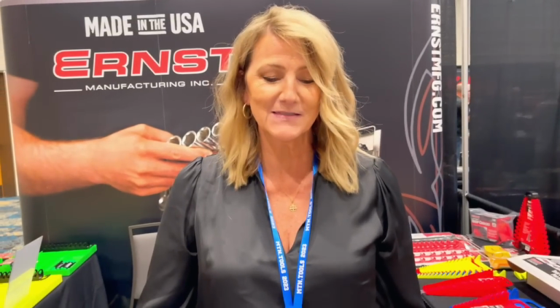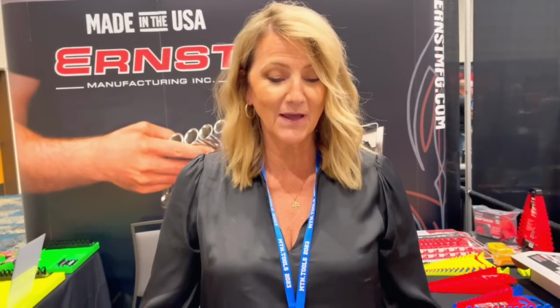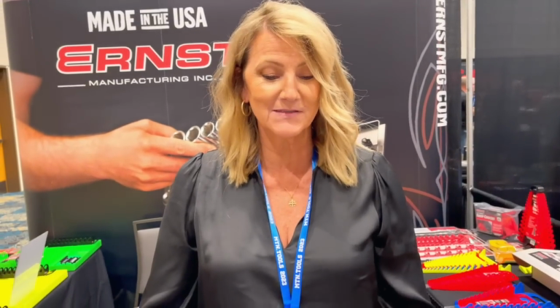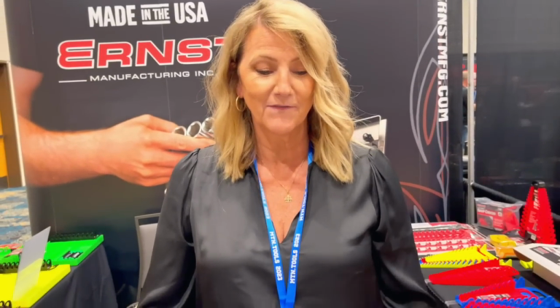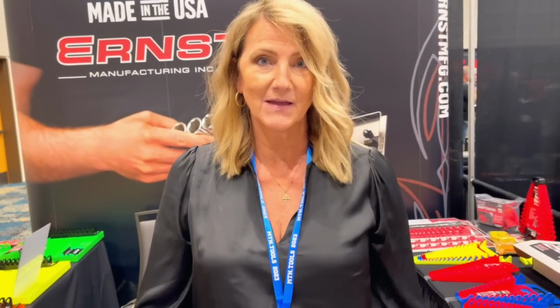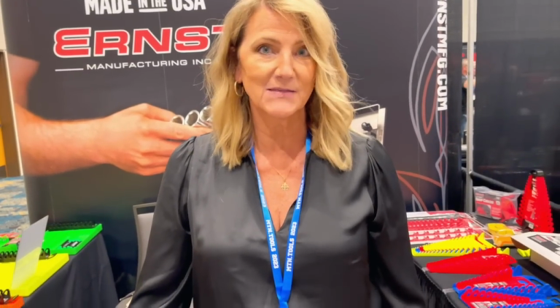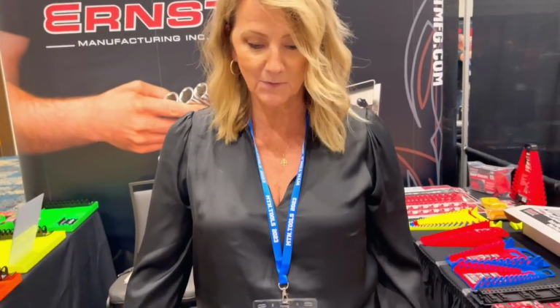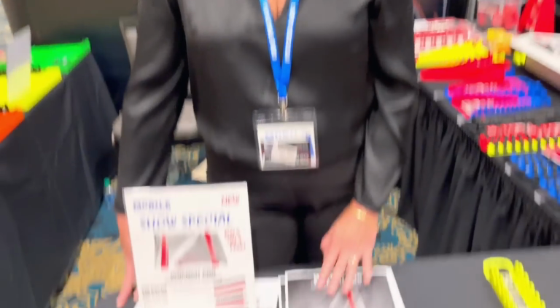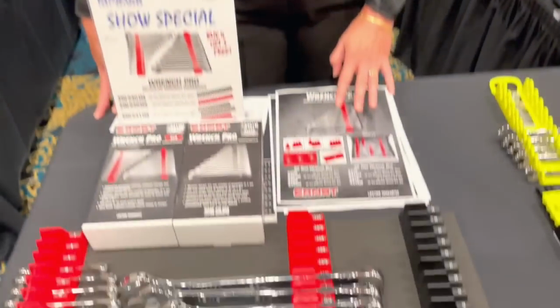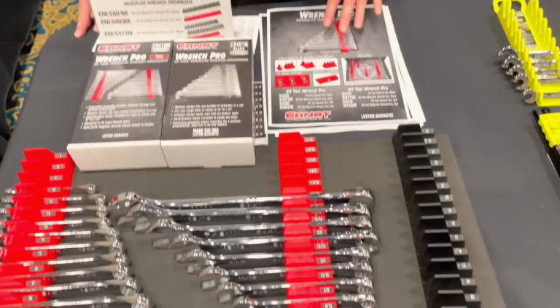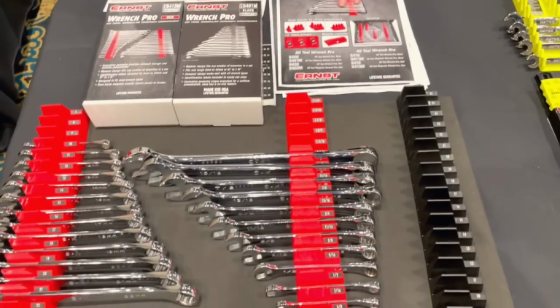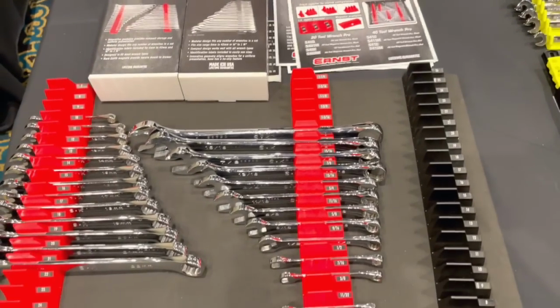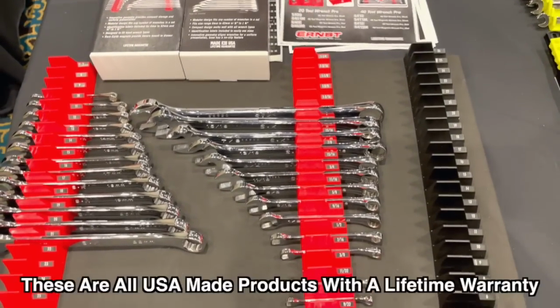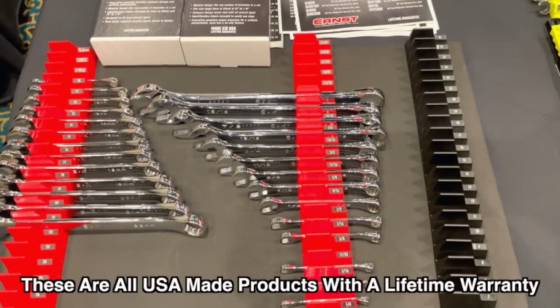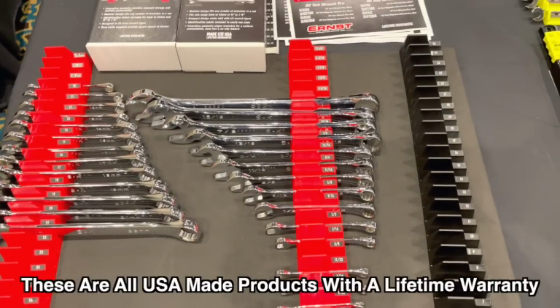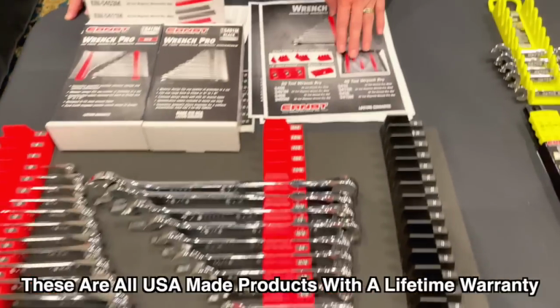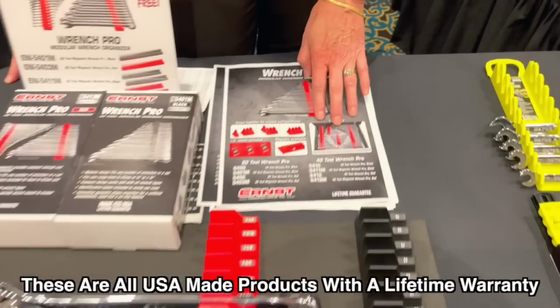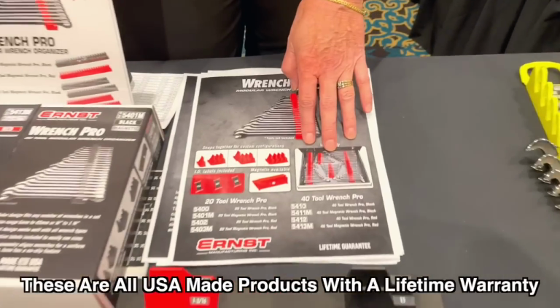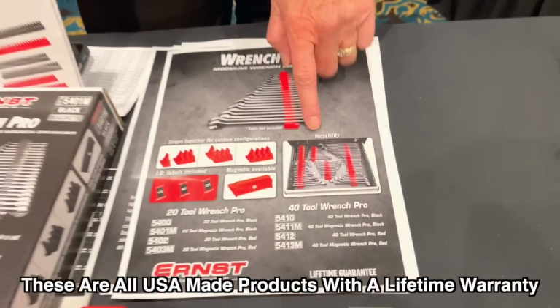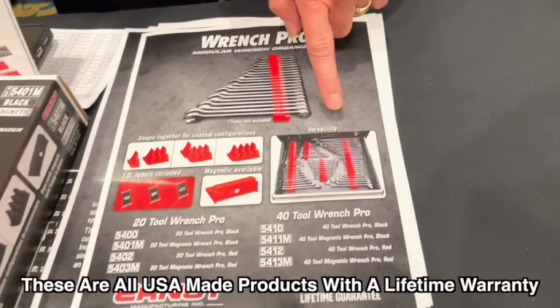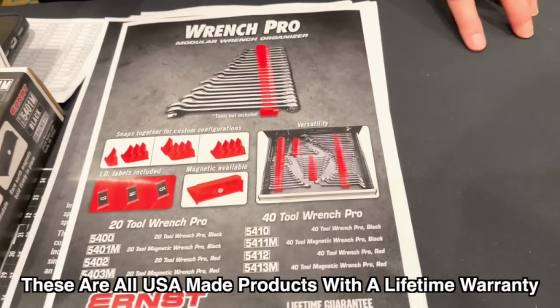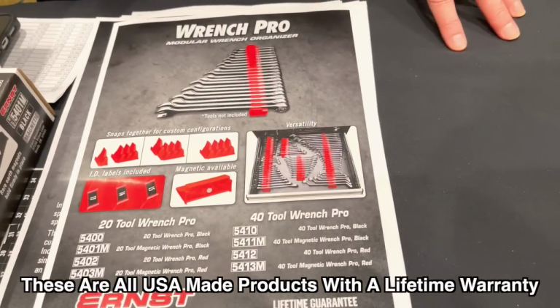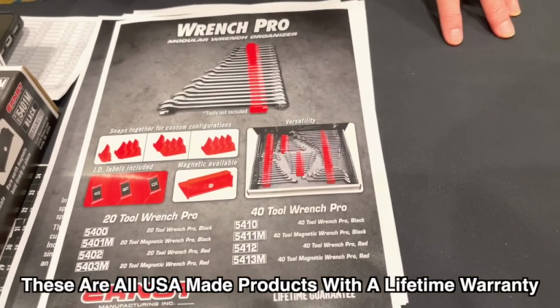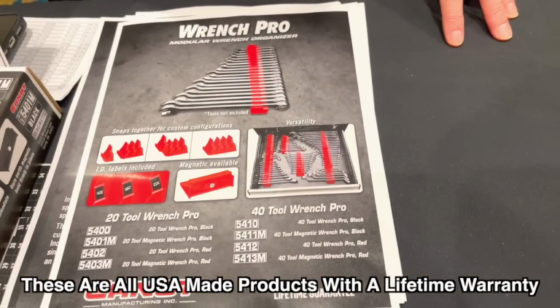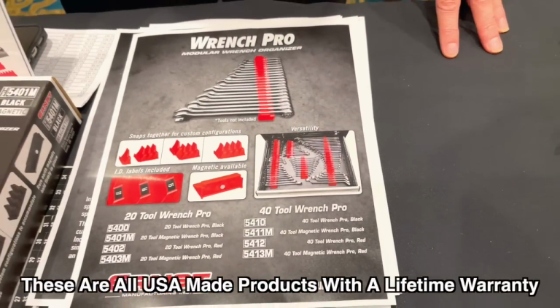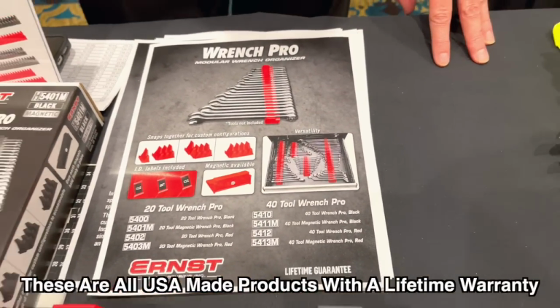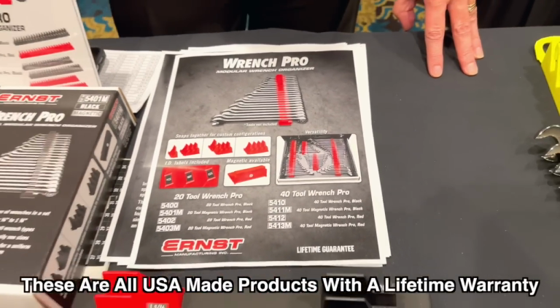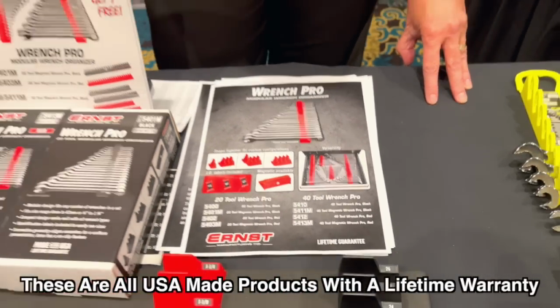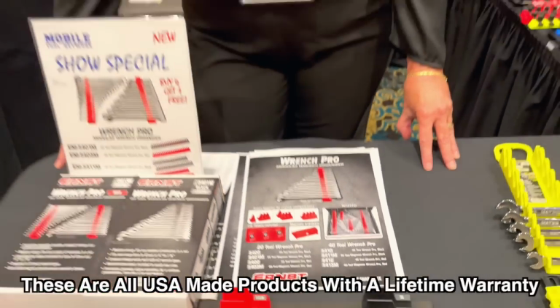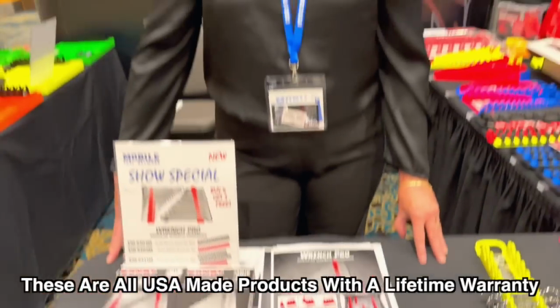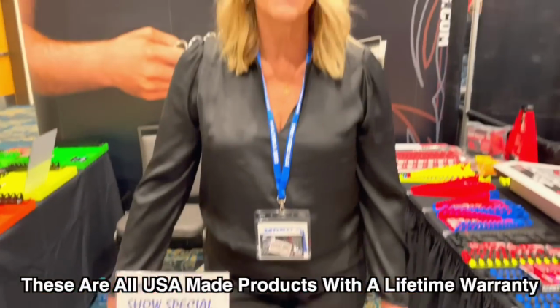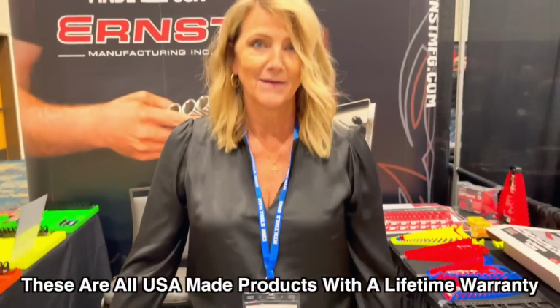That's the beauty of it. It's very customizable, will fit any wrench size set. You can make it work for whatever size set you have, however you can design it in your drawer to work. It's great. Very nice.